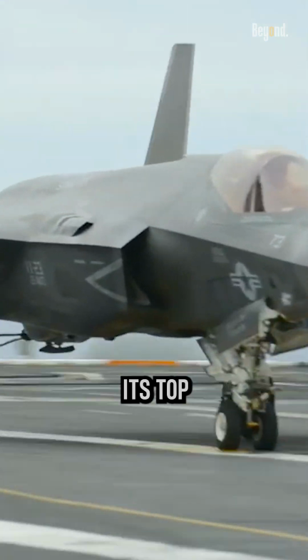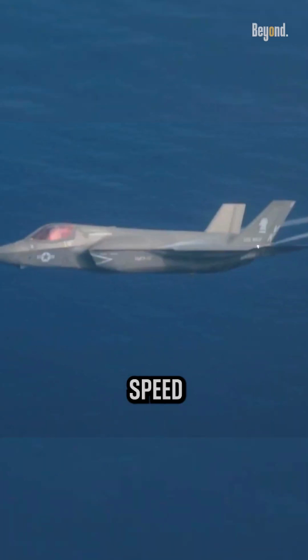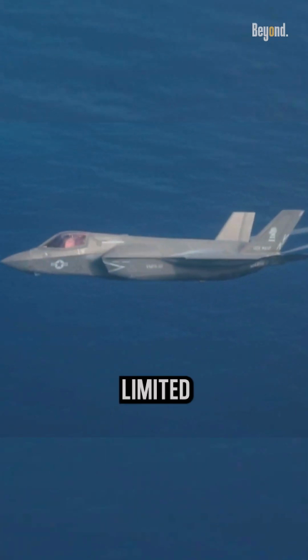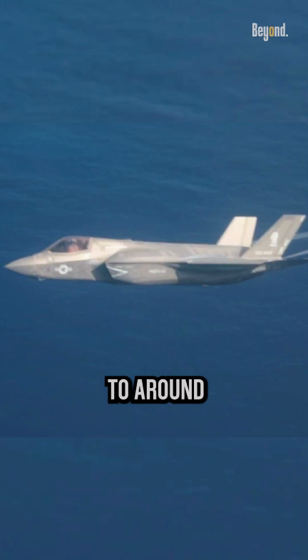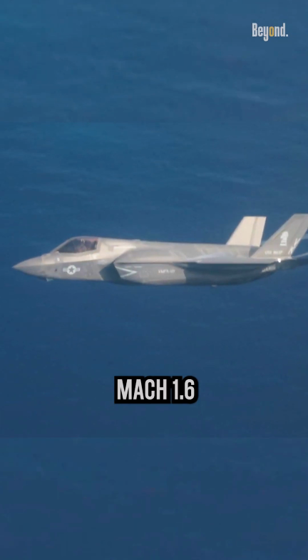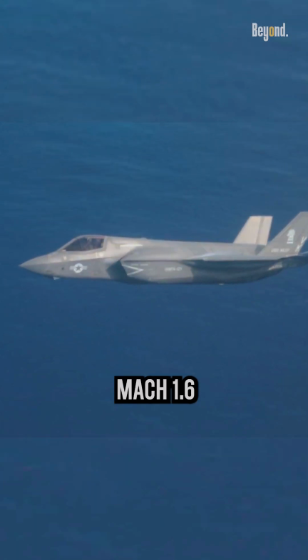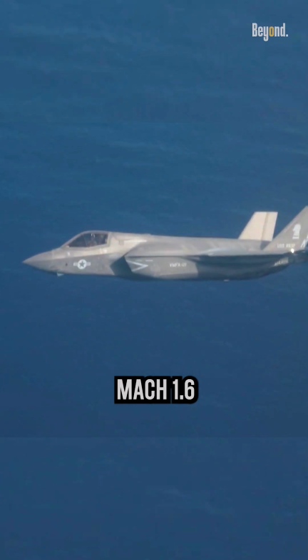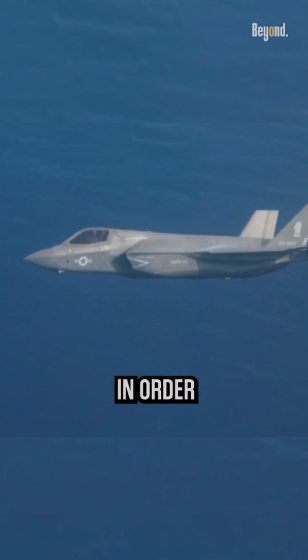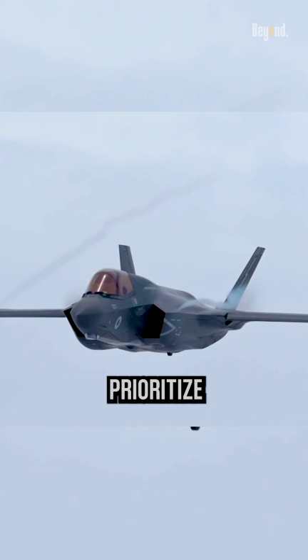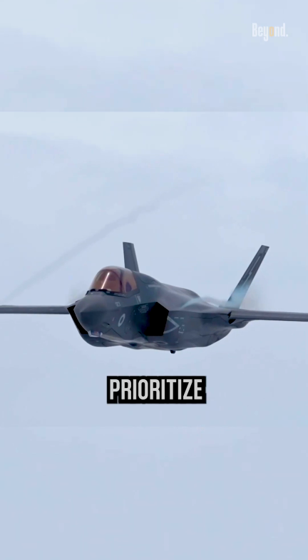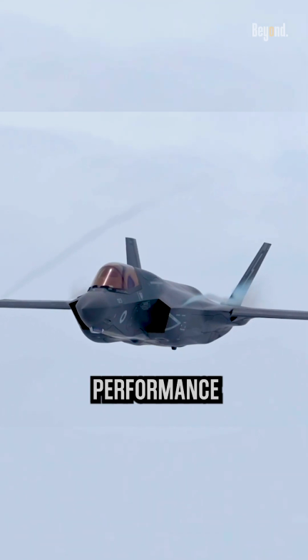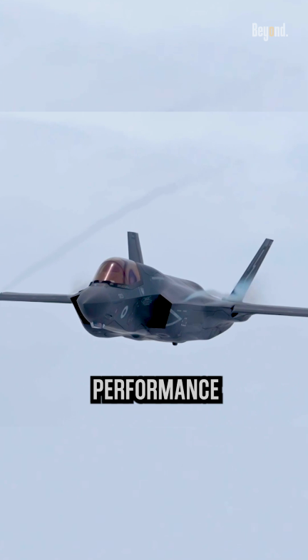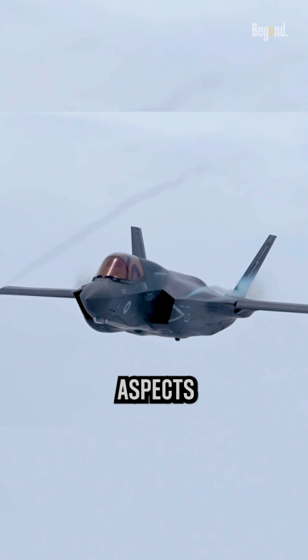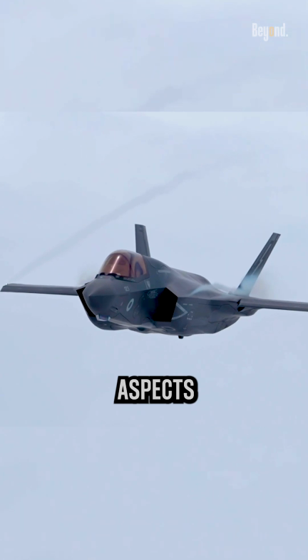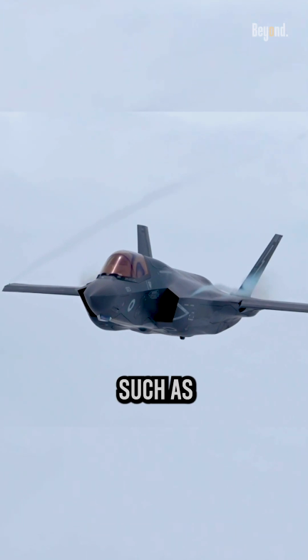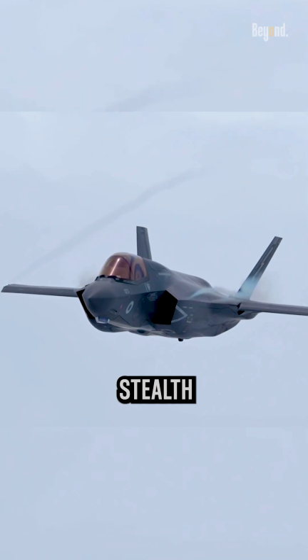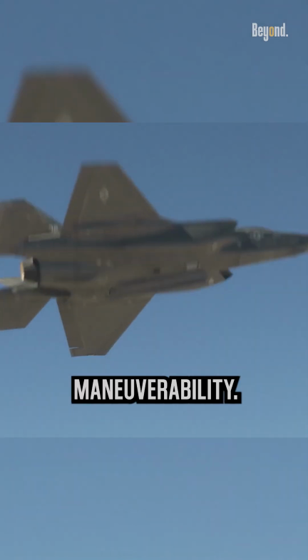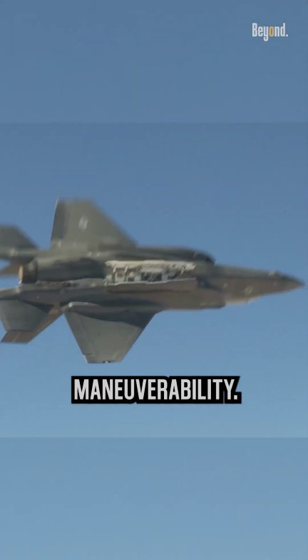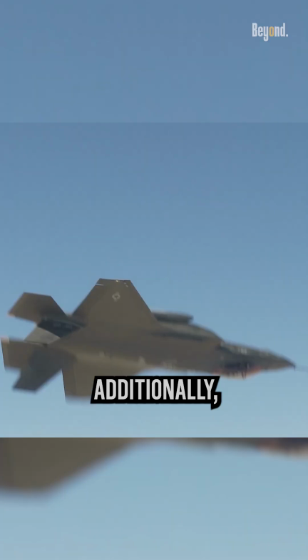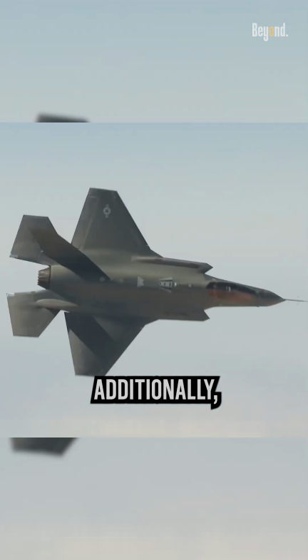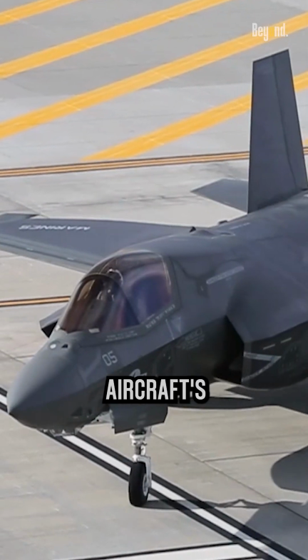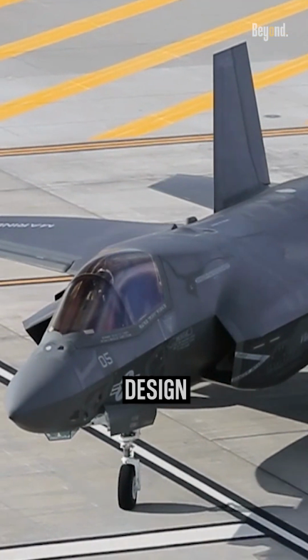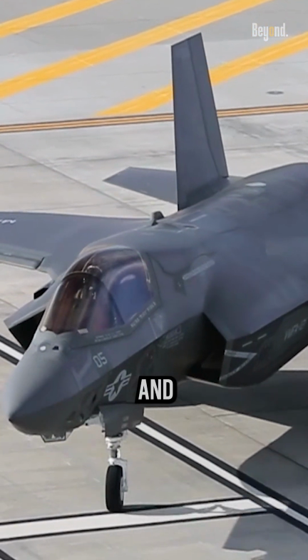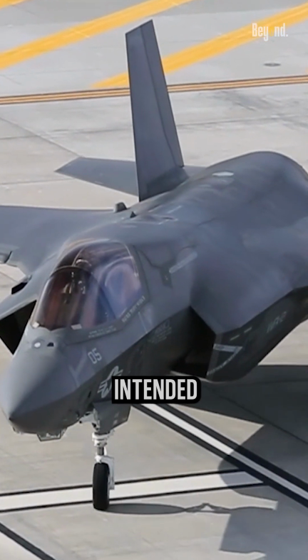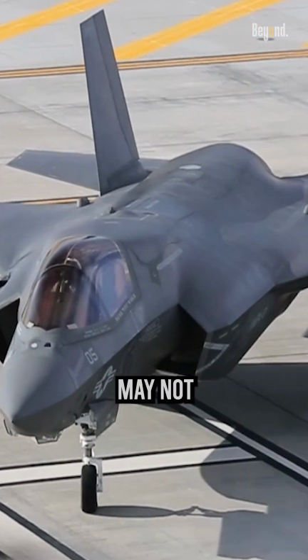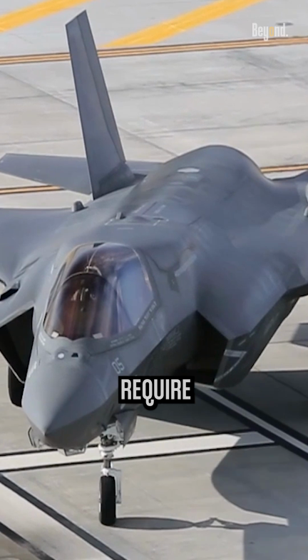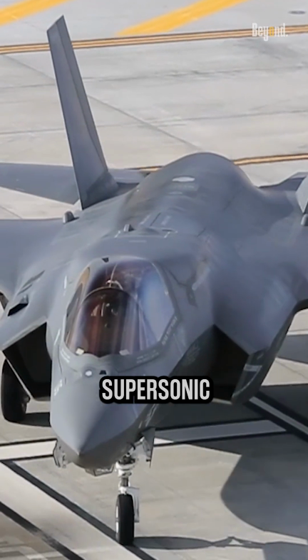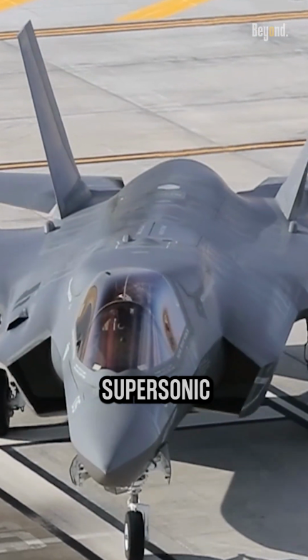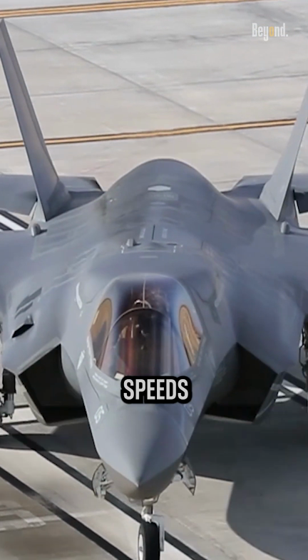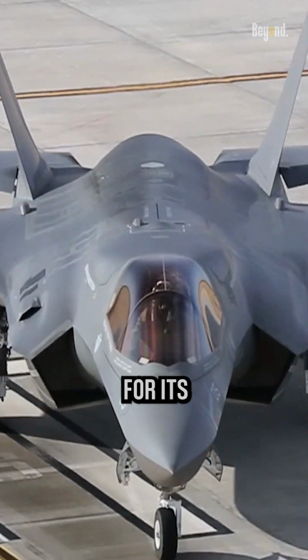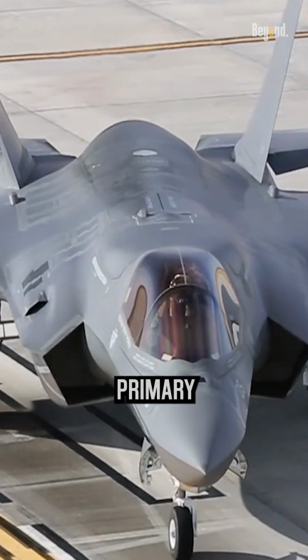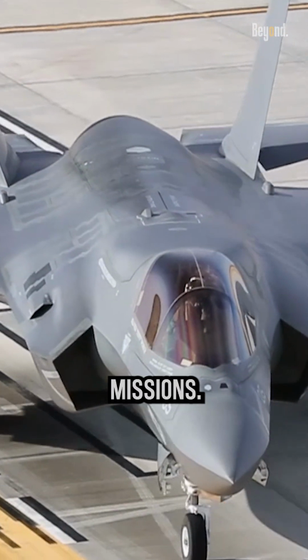Its top speed is limited to around Mach 1.6 in order to prioritize other performance aspects, such as stealth and maneuverability. Additionally, the aircraft's design and intended use may not require supersonic speeds for its primary missions.